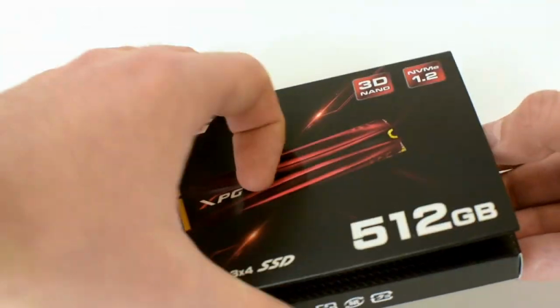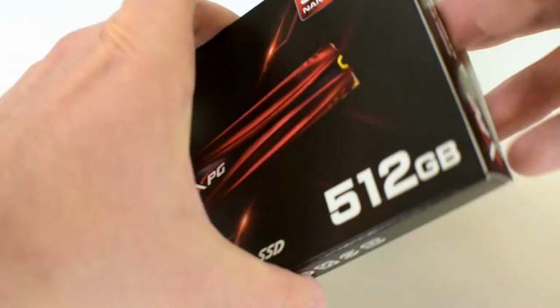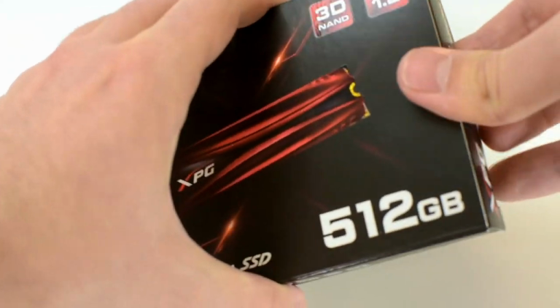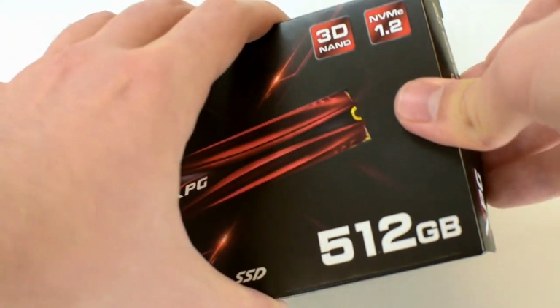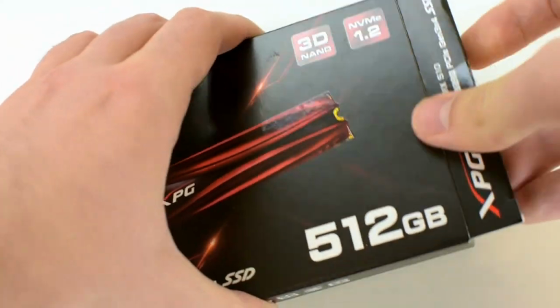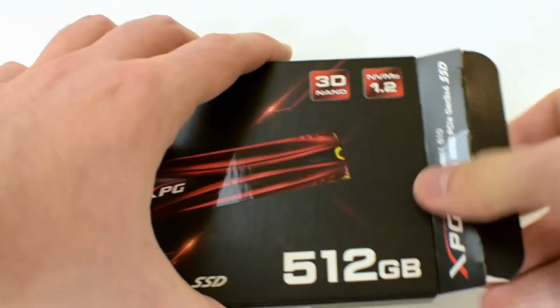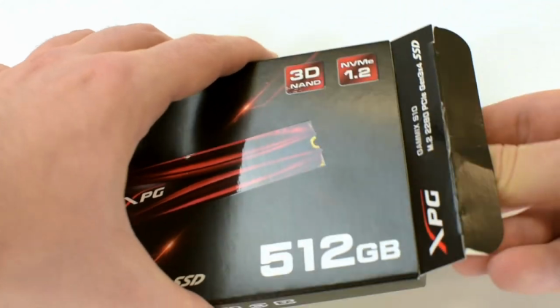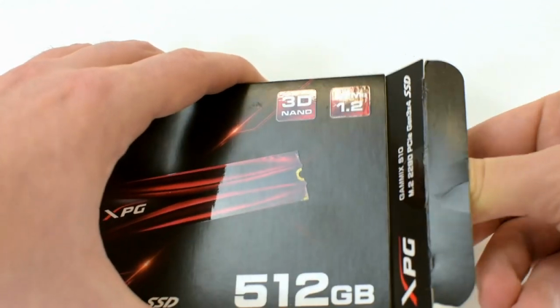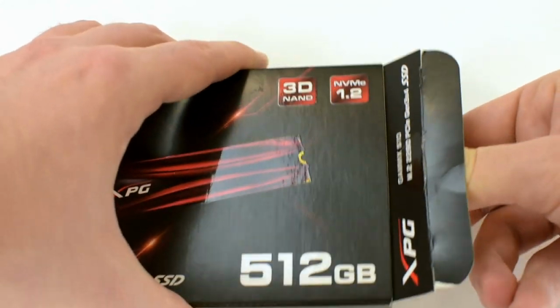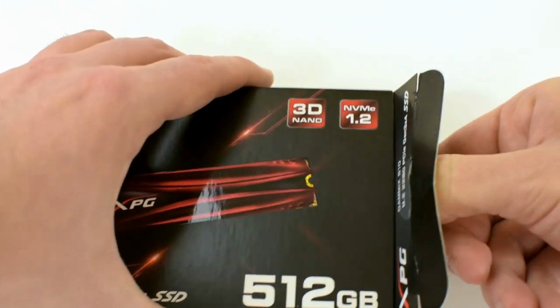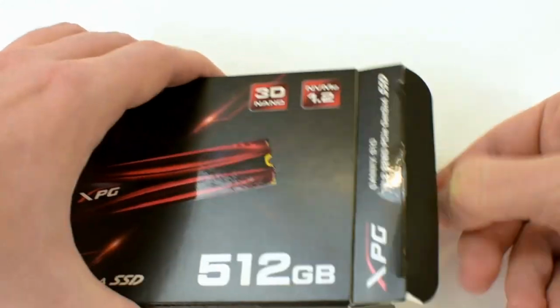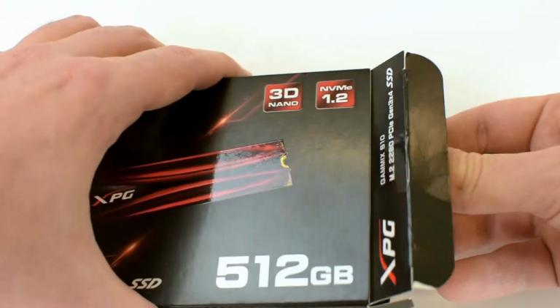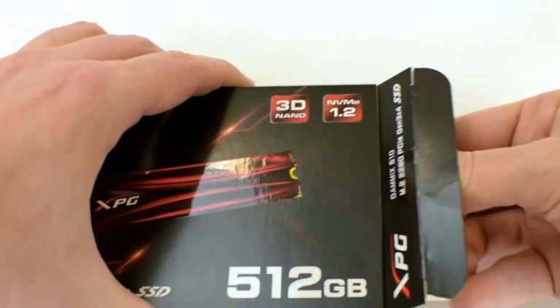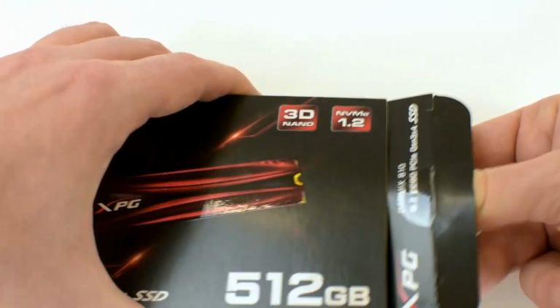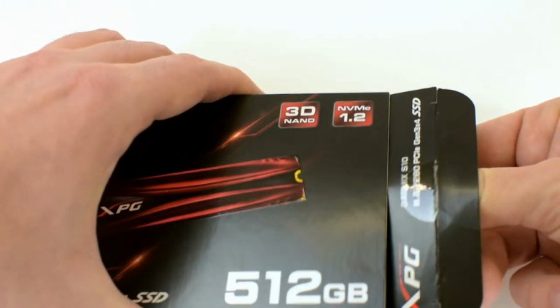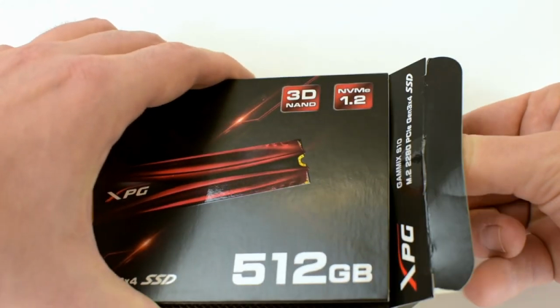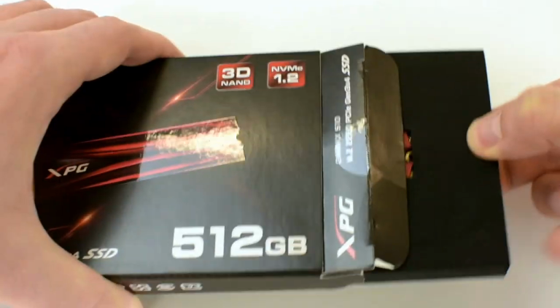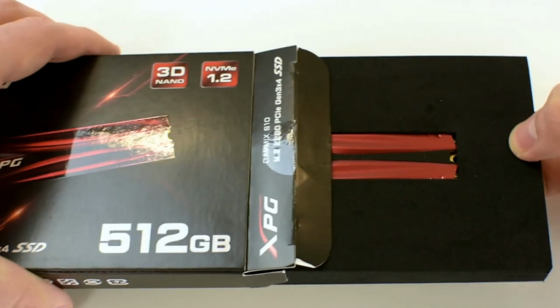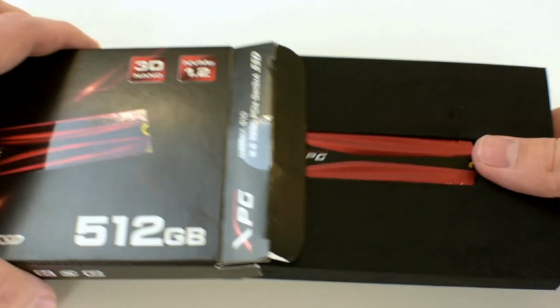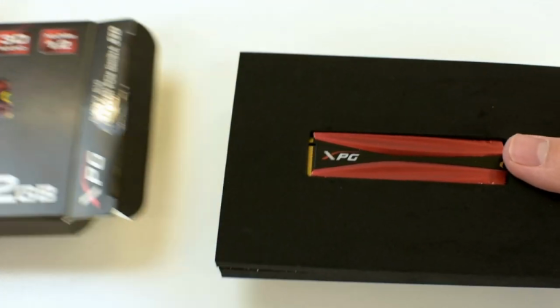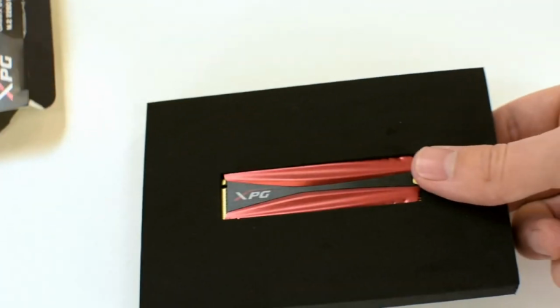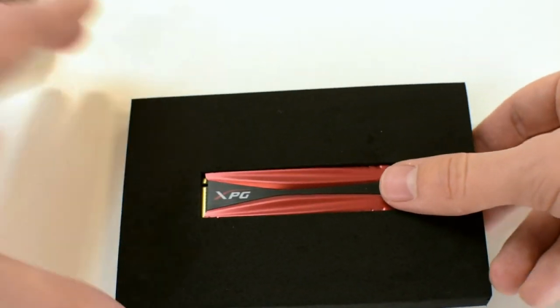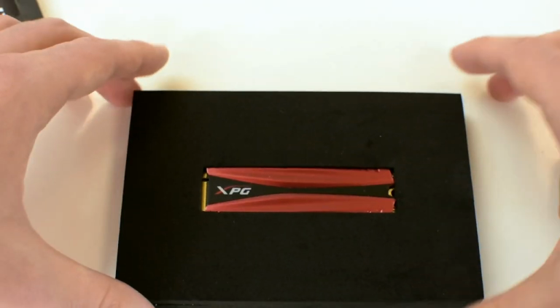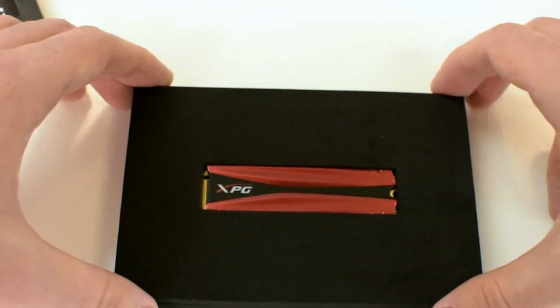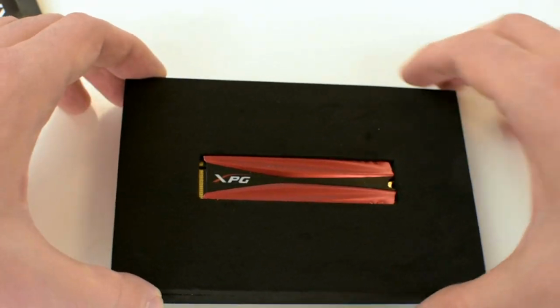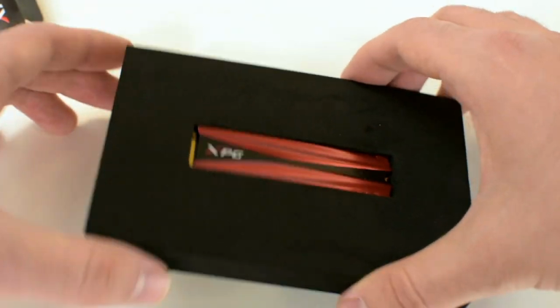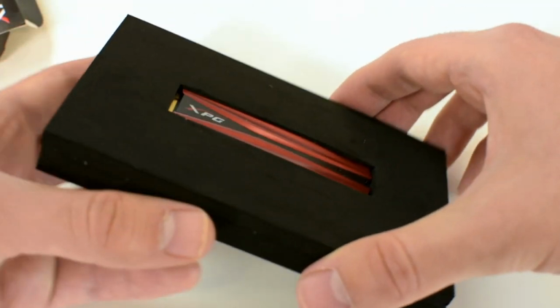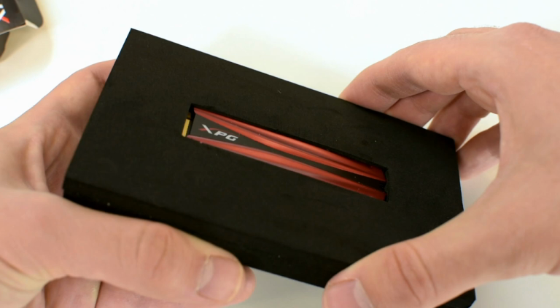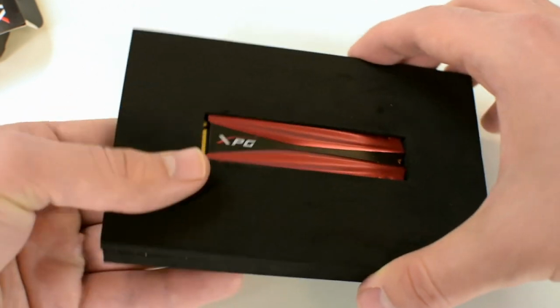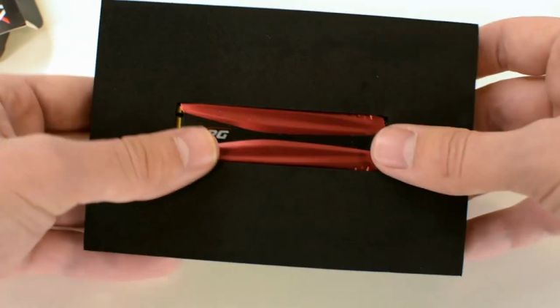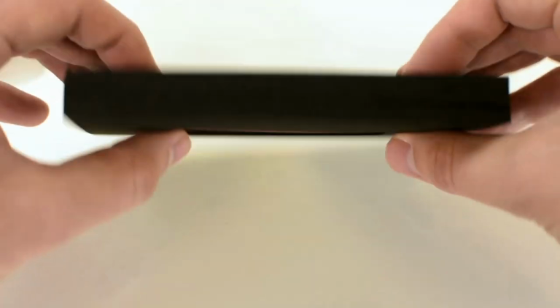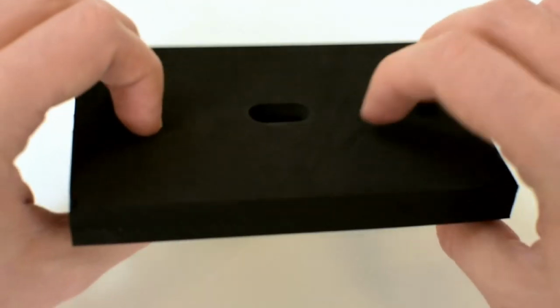And when you start doing this, you will notice that it comes in a block of black foam, which safely protects it. And on the back of this block of black foam, there is a small hole which will allow you to pop the device out.